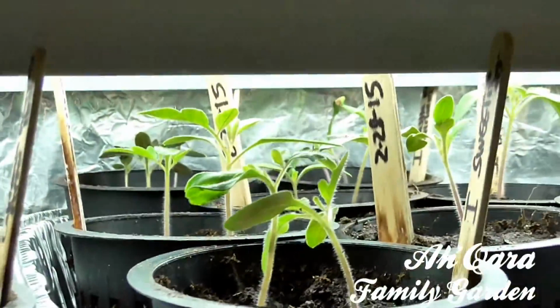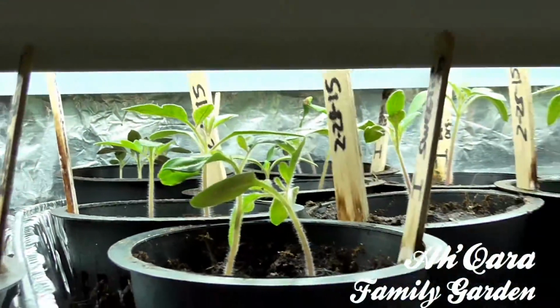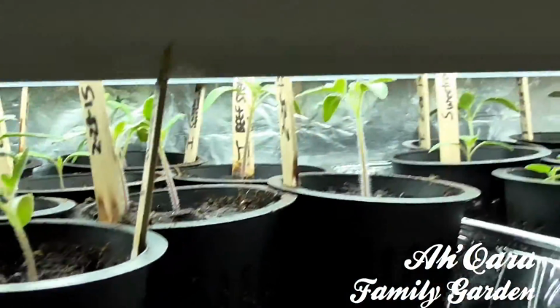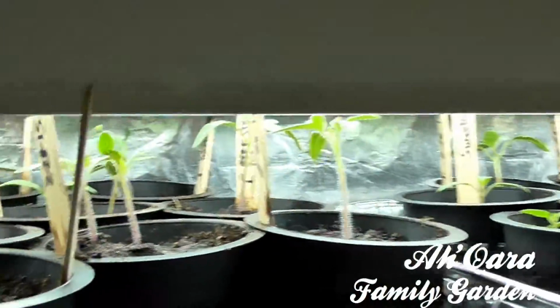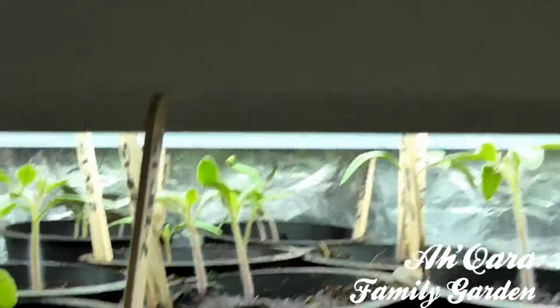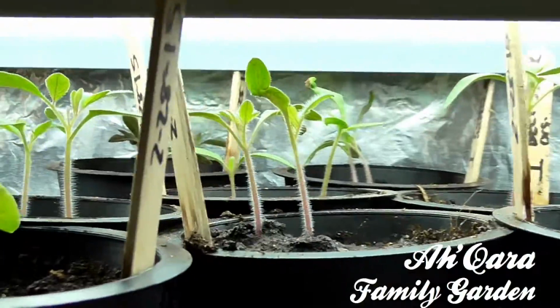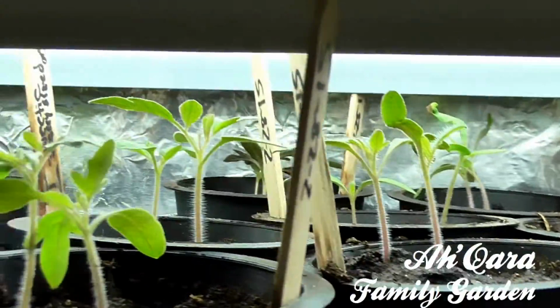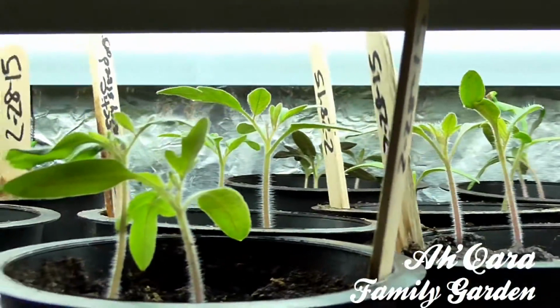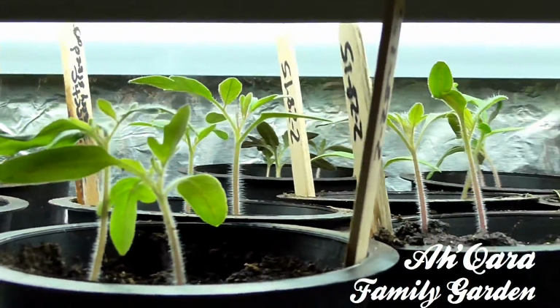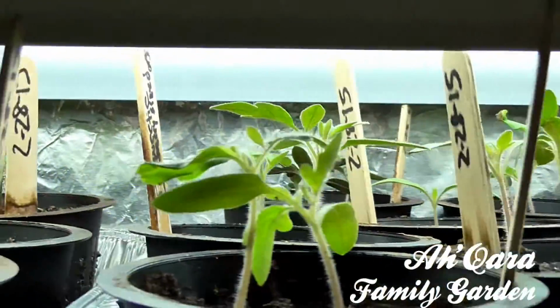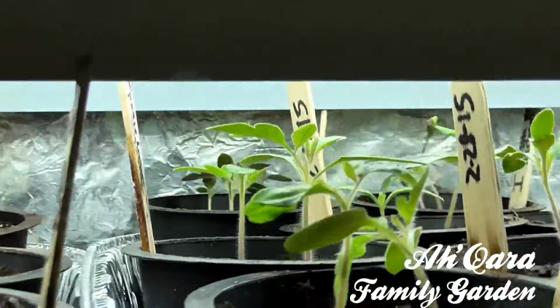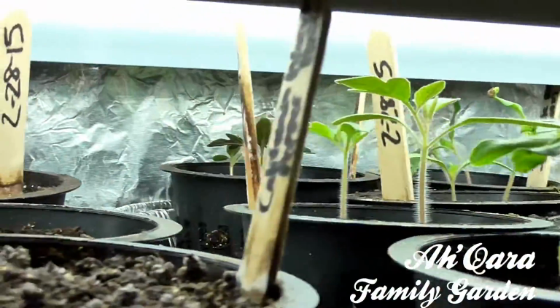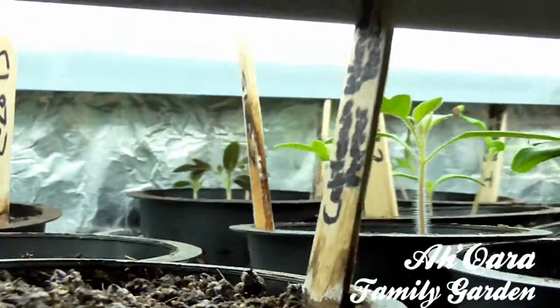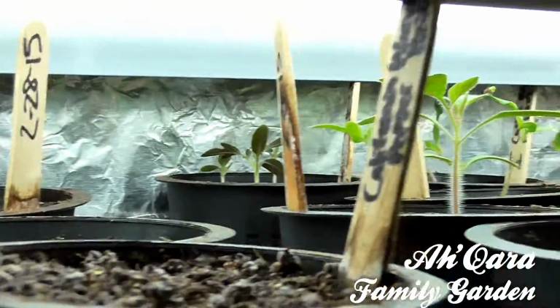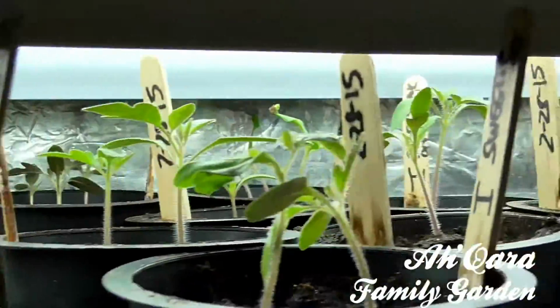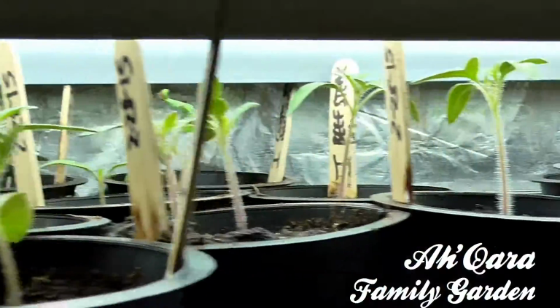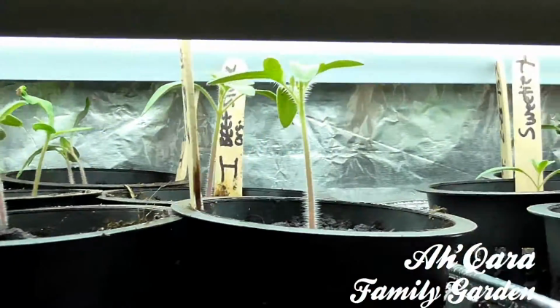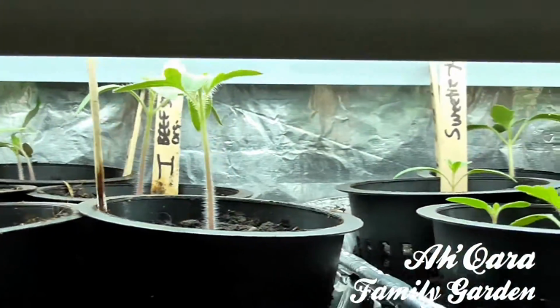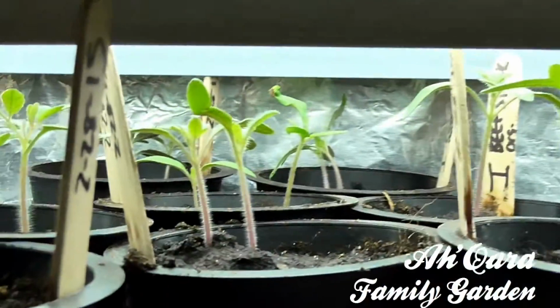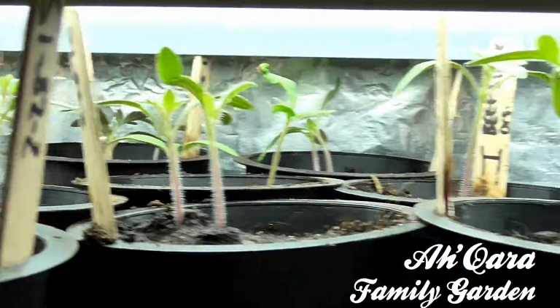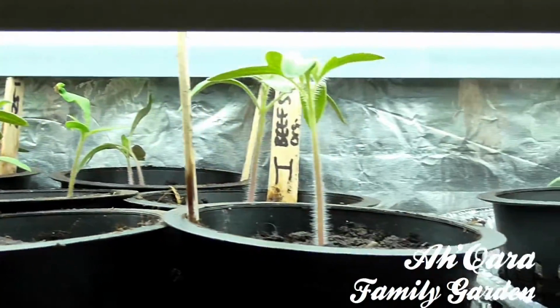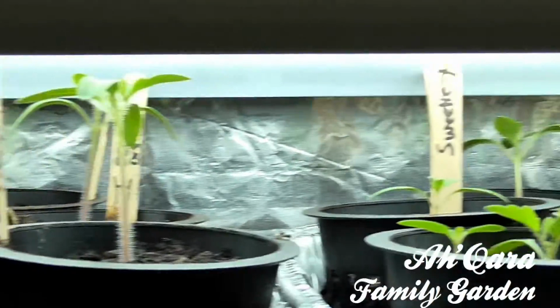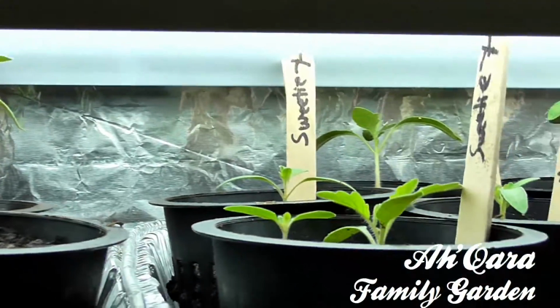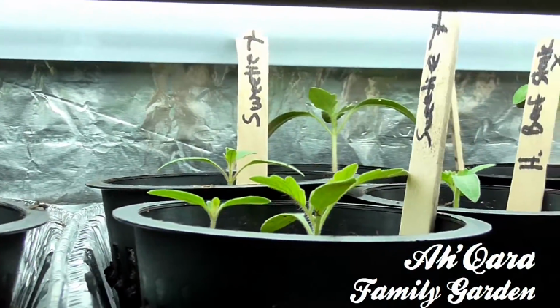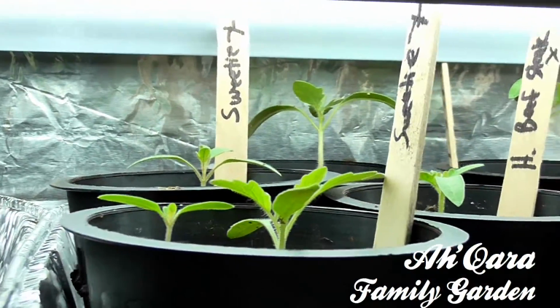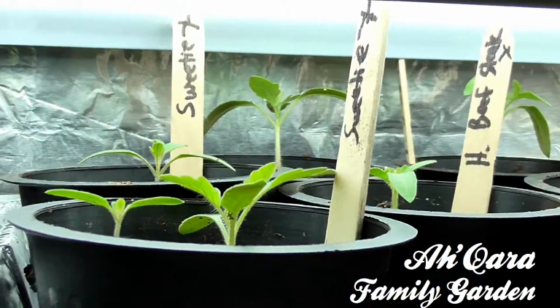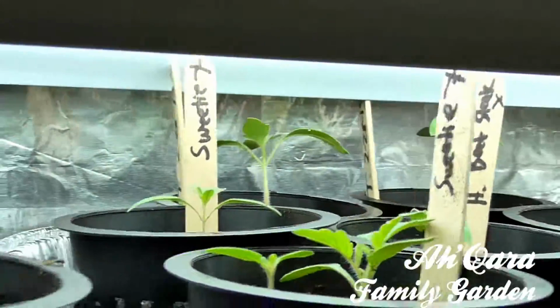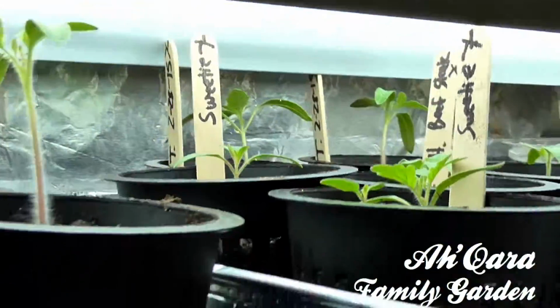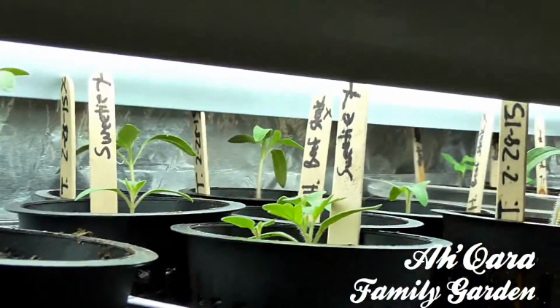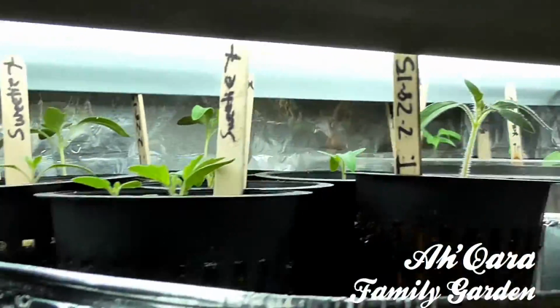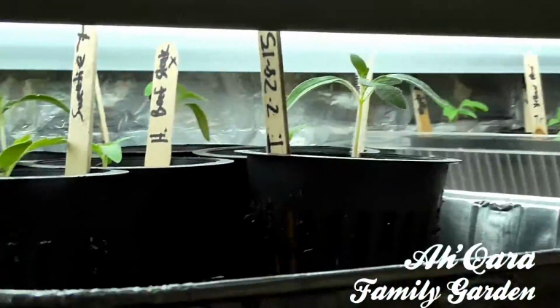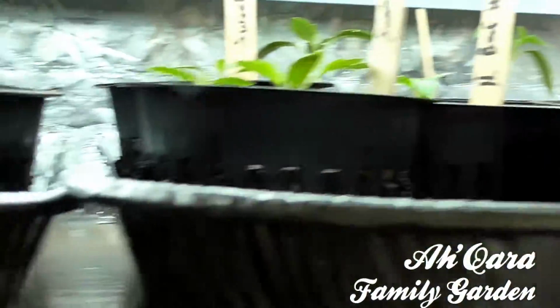But over here we got our tomato plants, started on the same day. The day they came up they're going nice and strong. Praise the most high — they doing good.